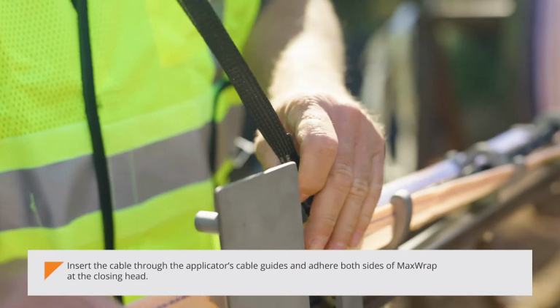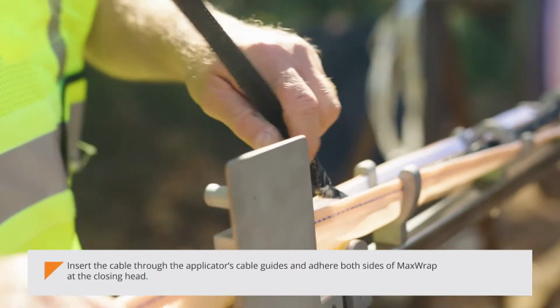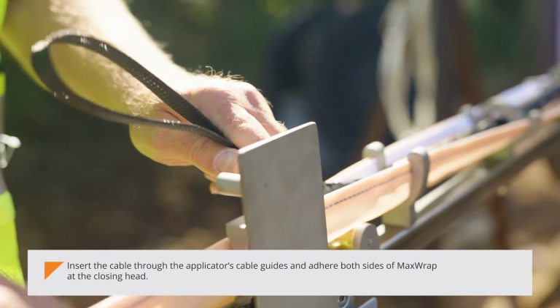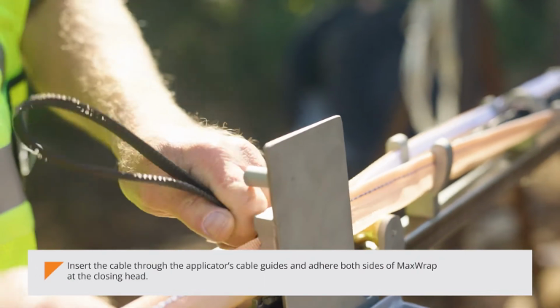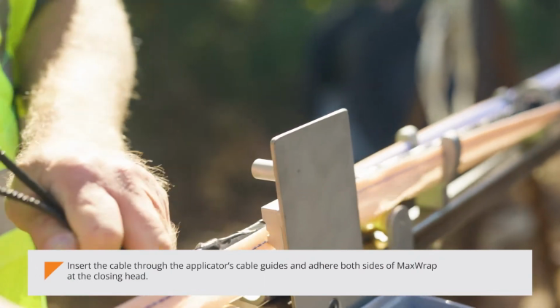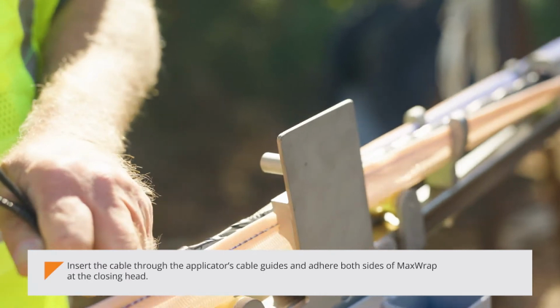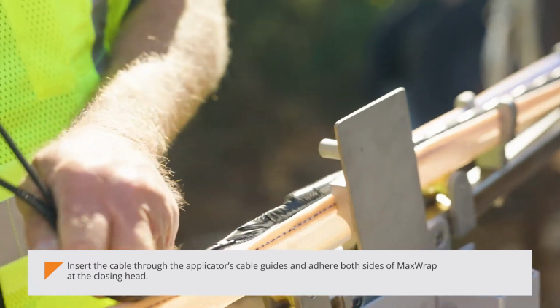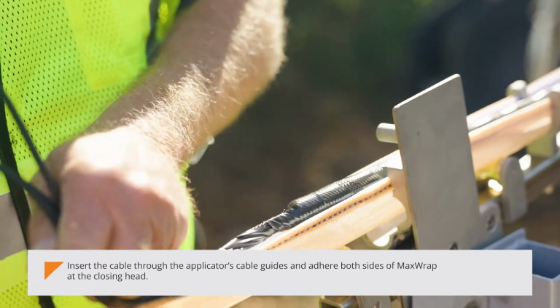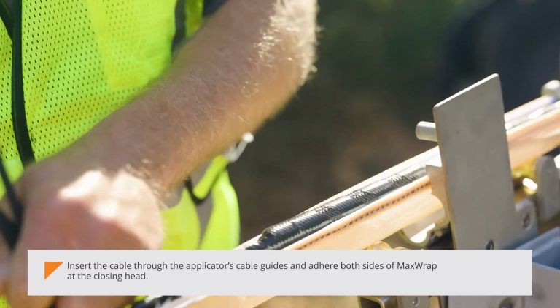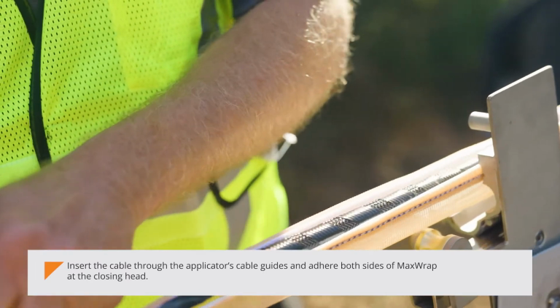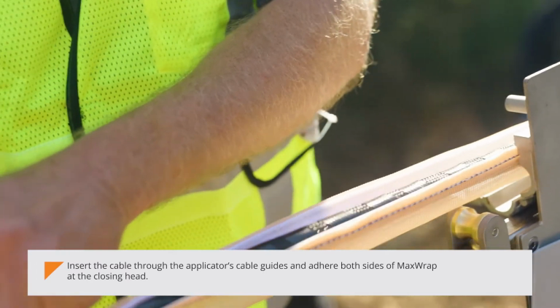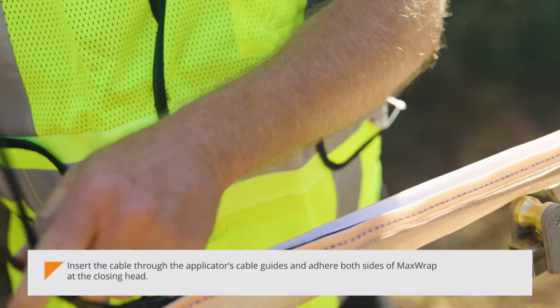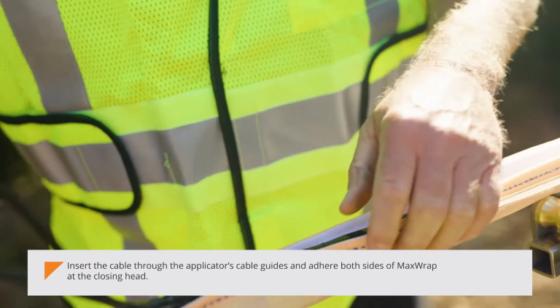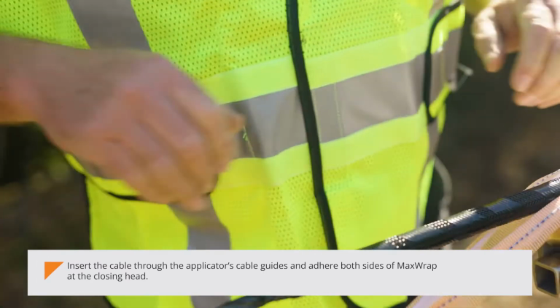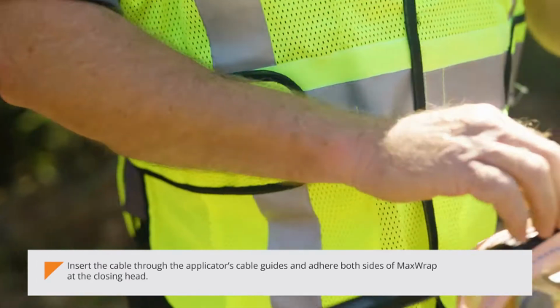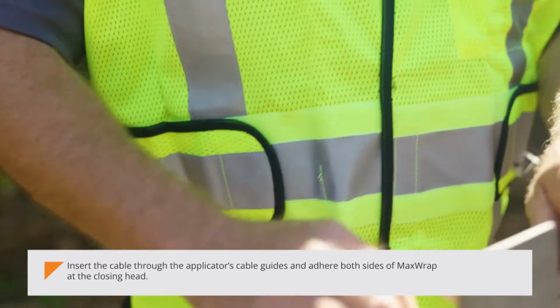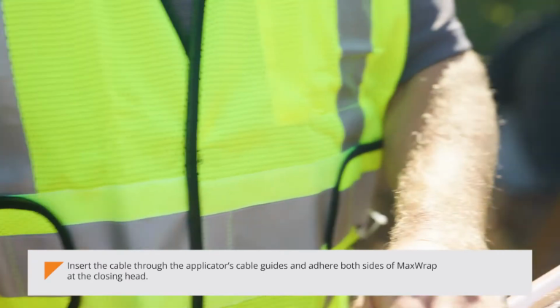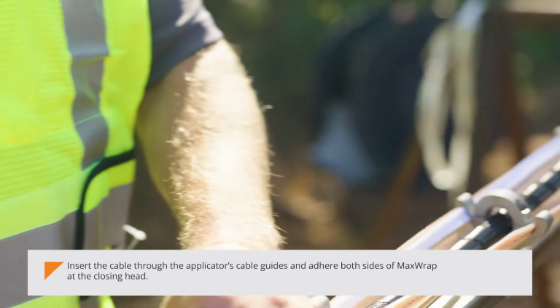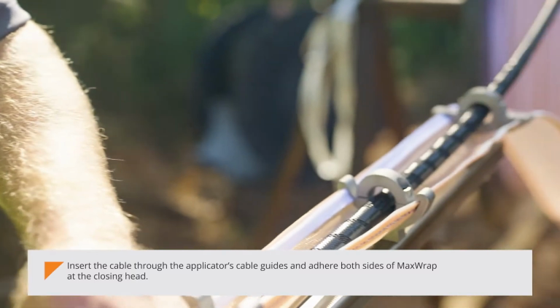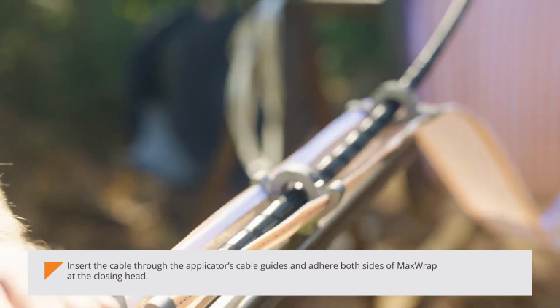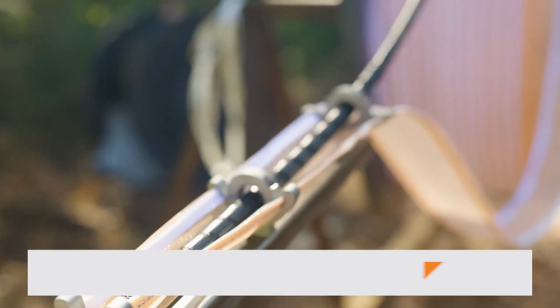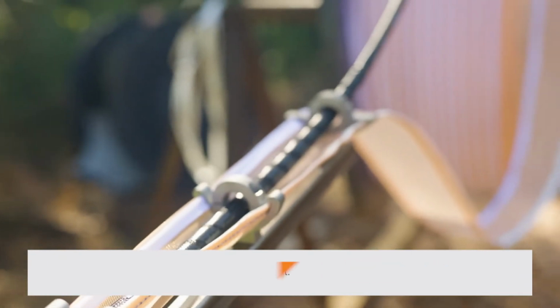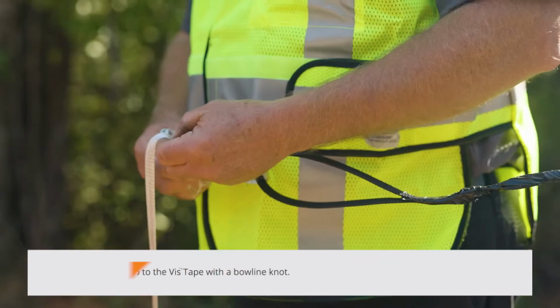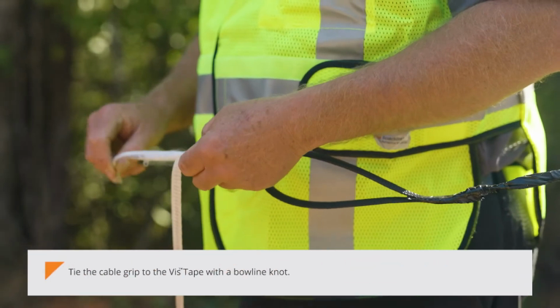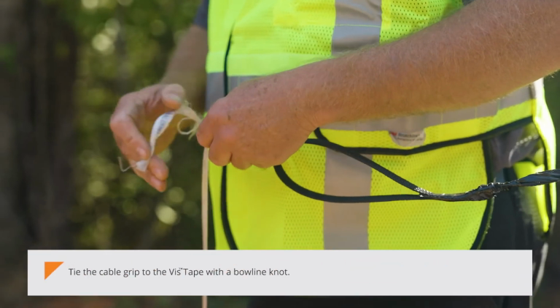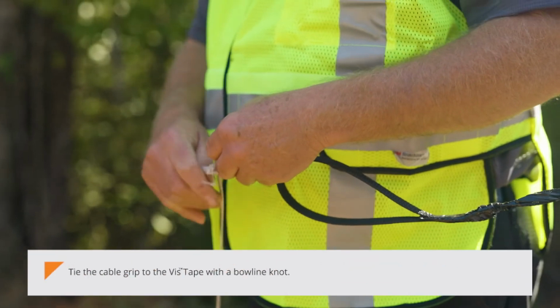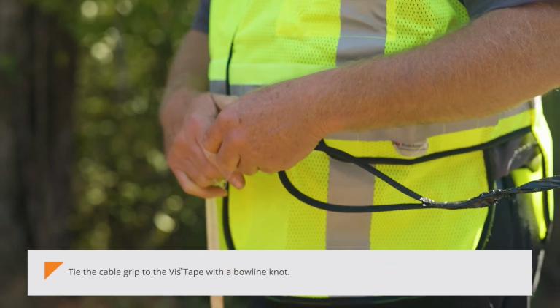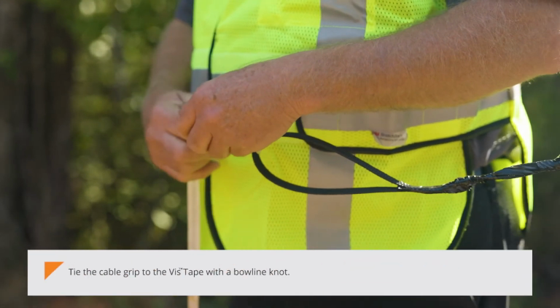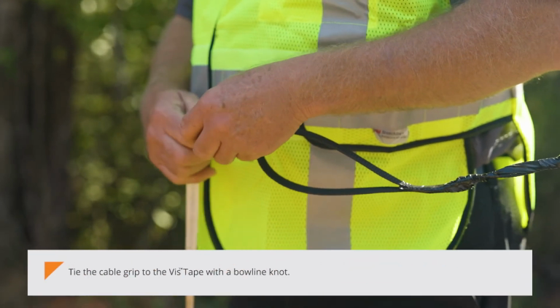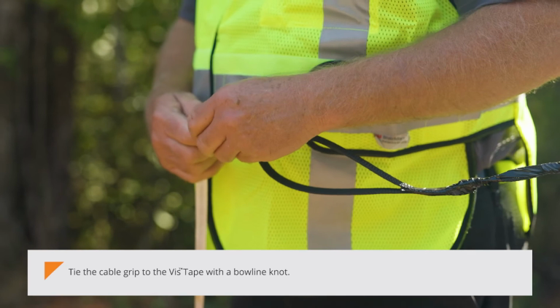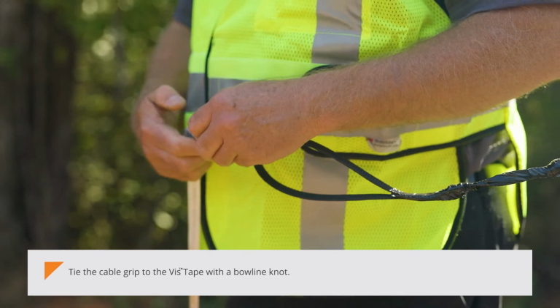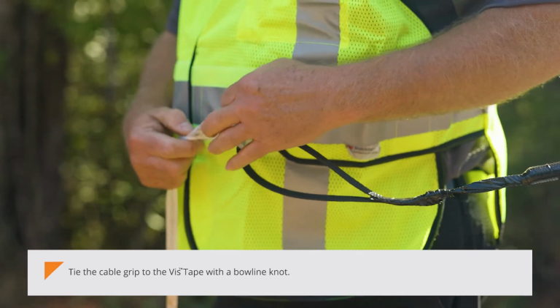Add the cable grip on both sides of MaxWrap at the closing head. Hide the cable grip to the vis tape with a bowline knot.